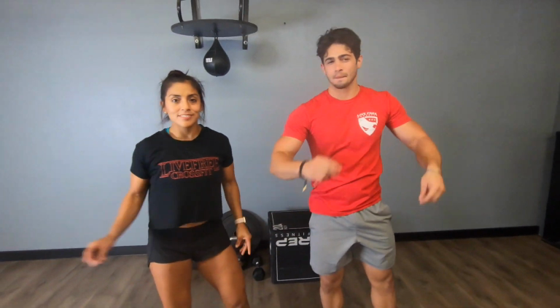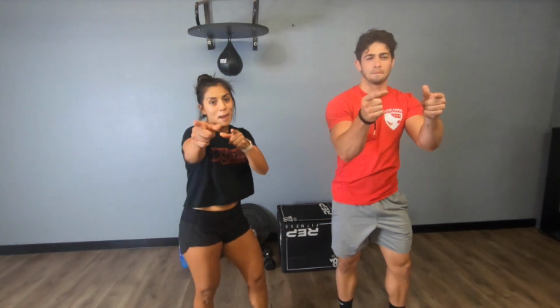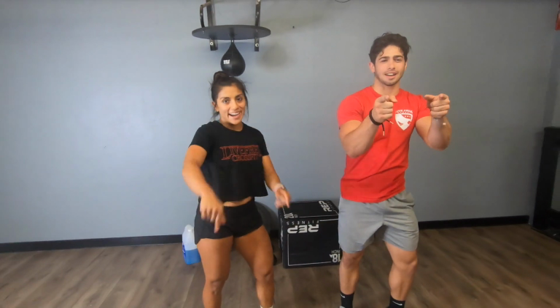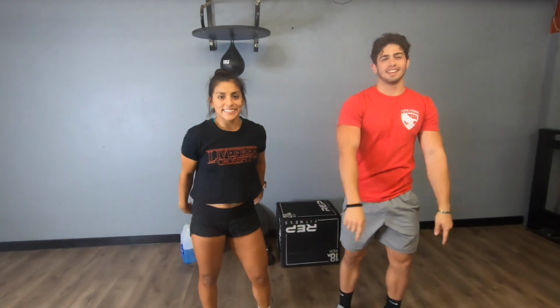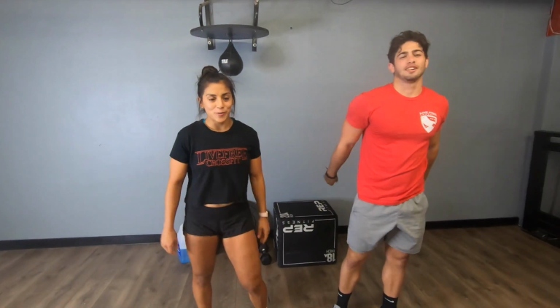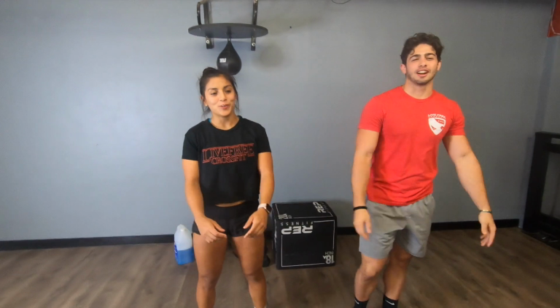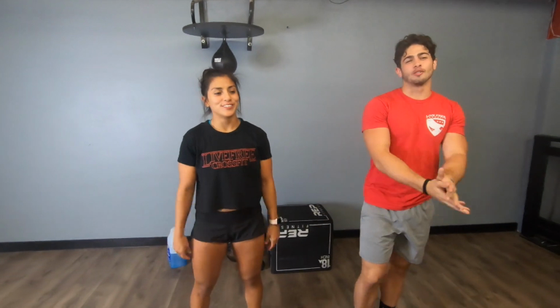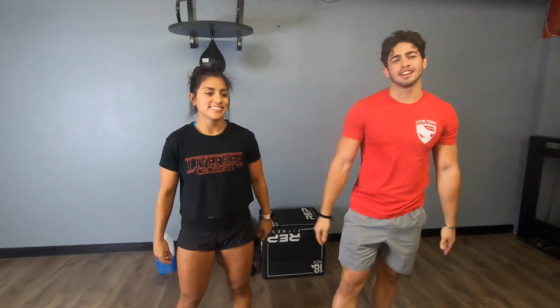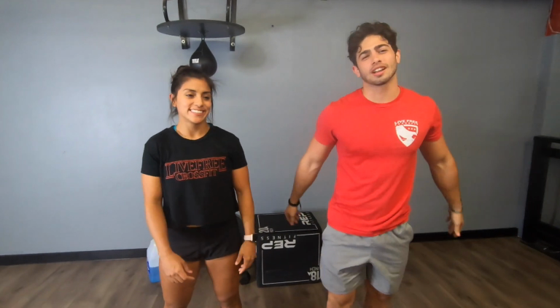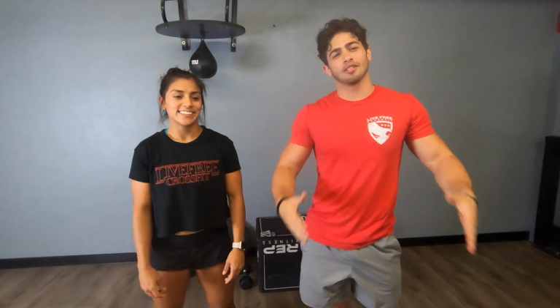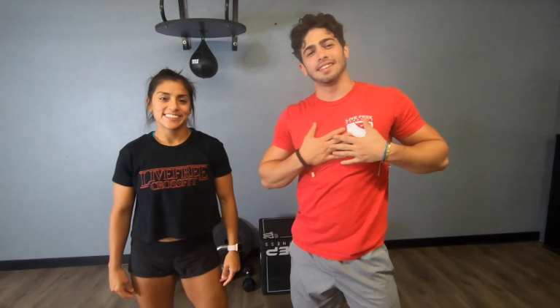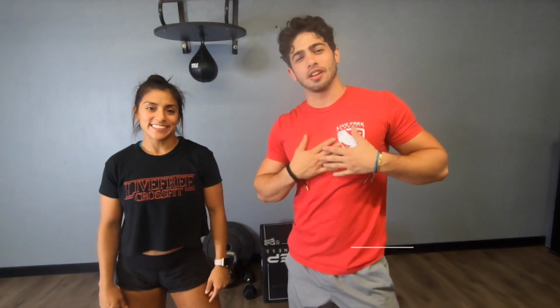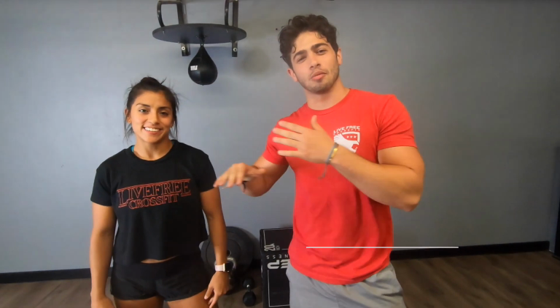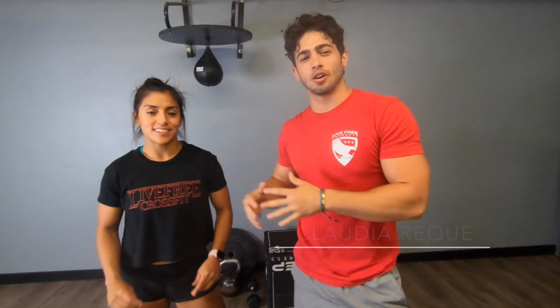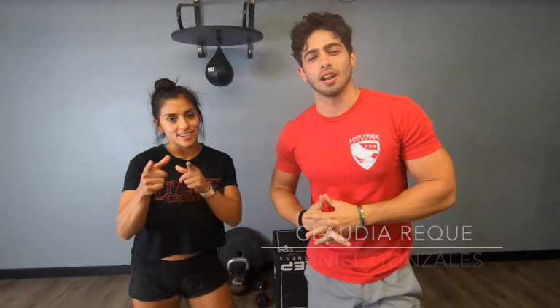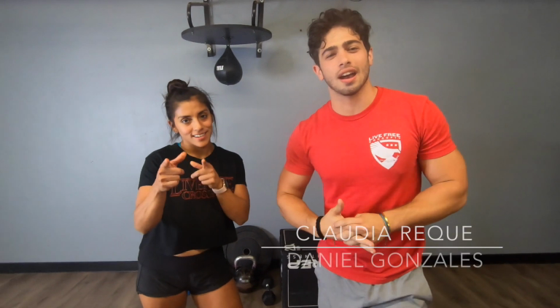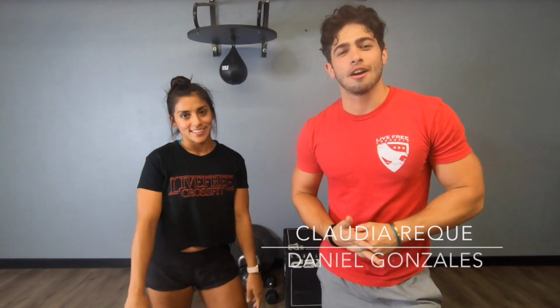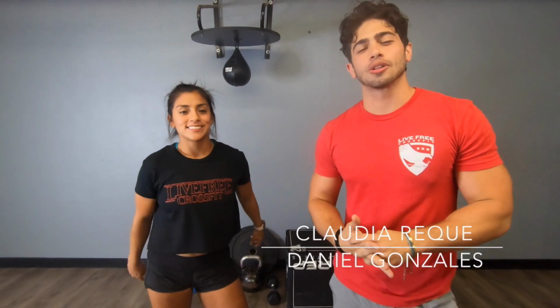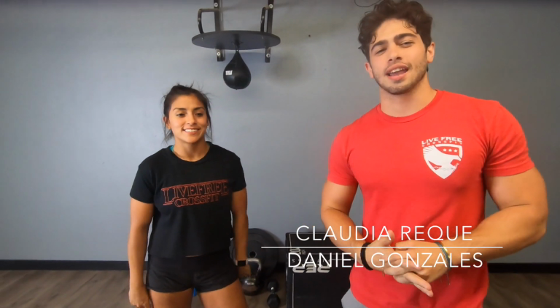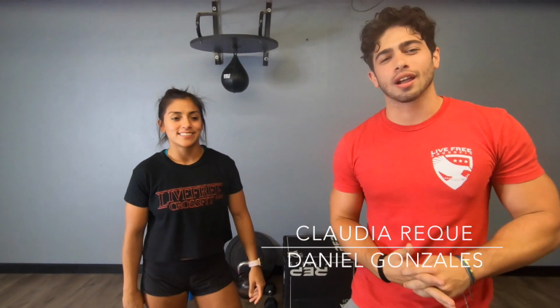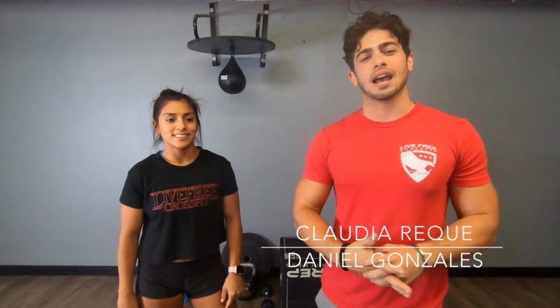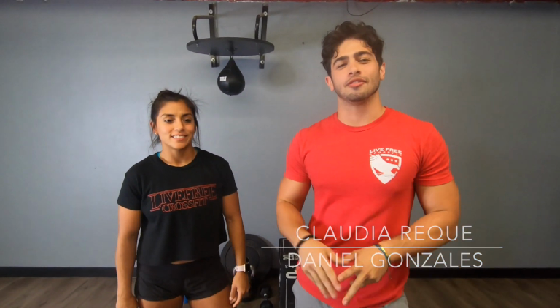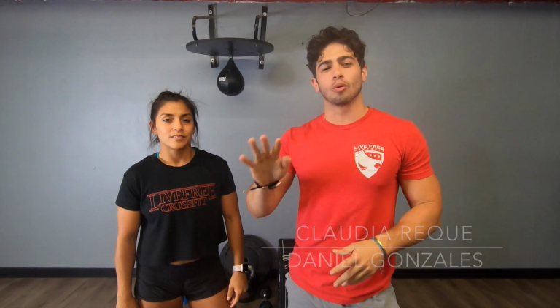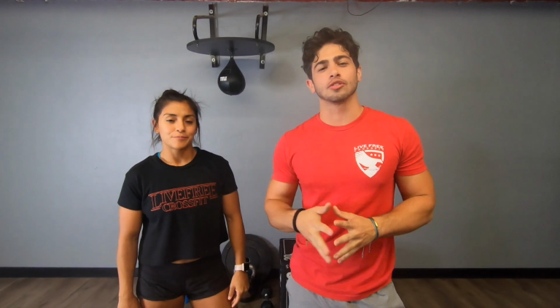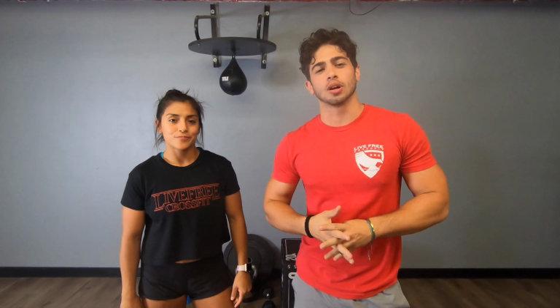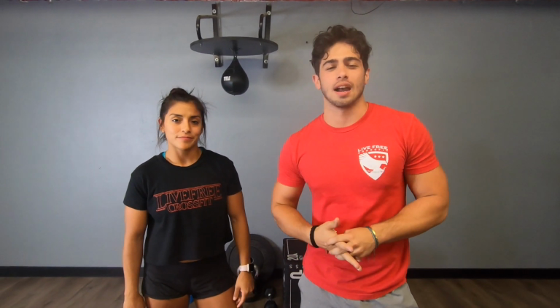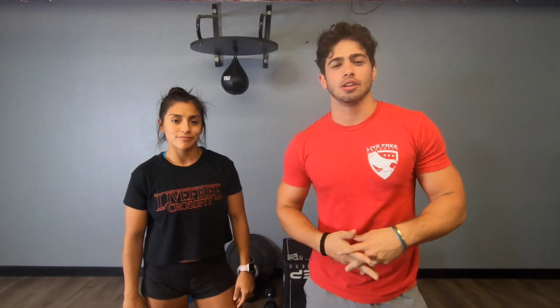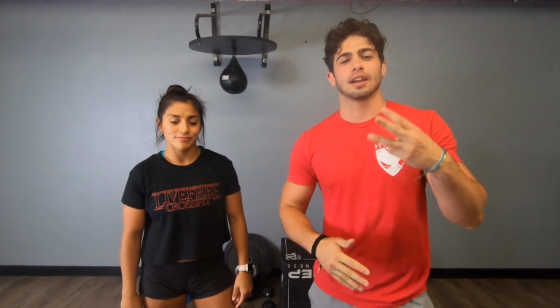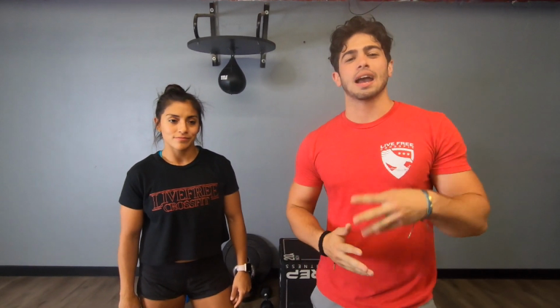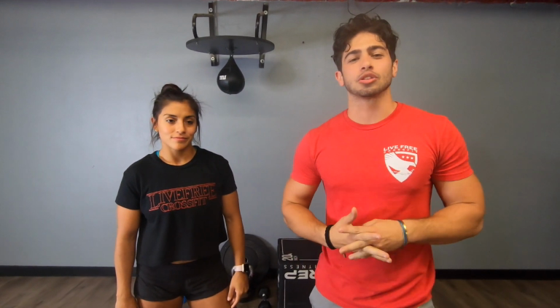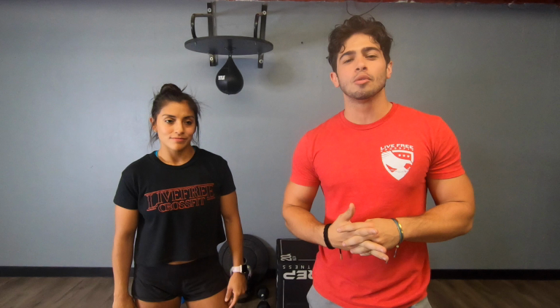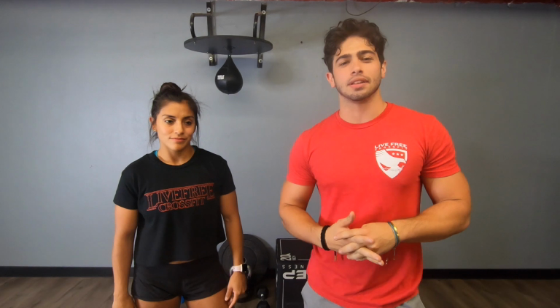Welcome back. We're going to go over today's workout. Daniel here with Coach Claudia. For today, we're going to be having four rounds, four times. You're only going to be having three movements.